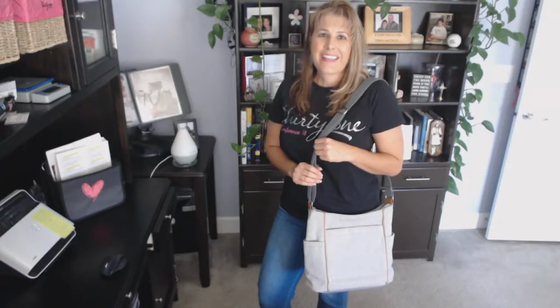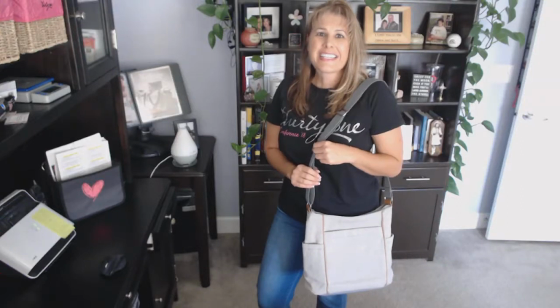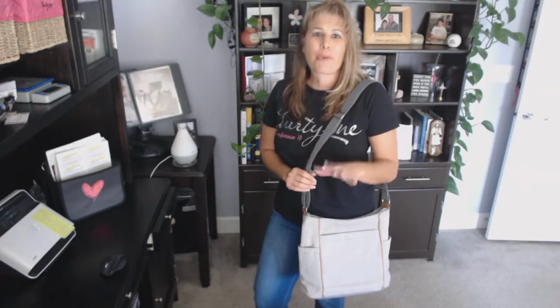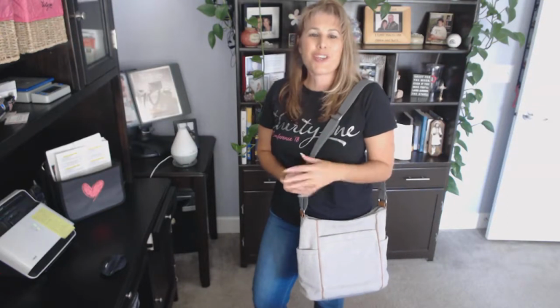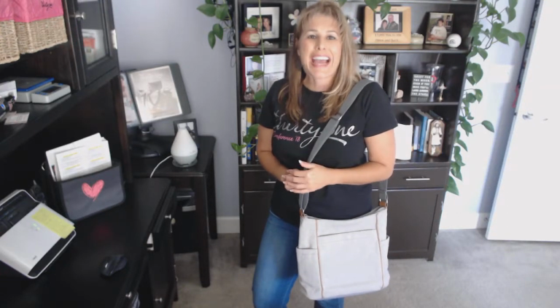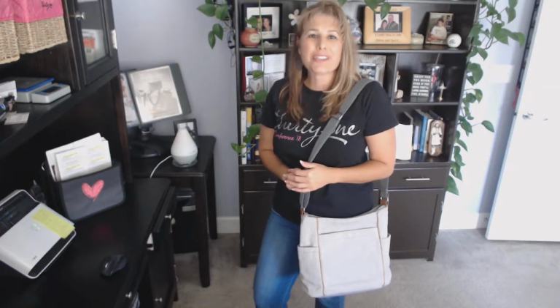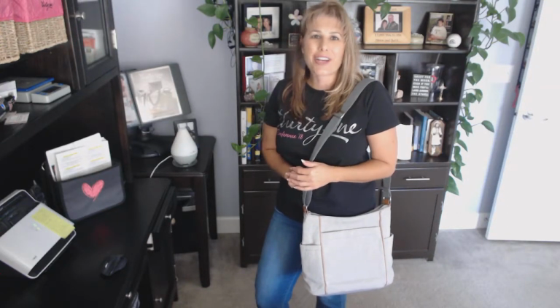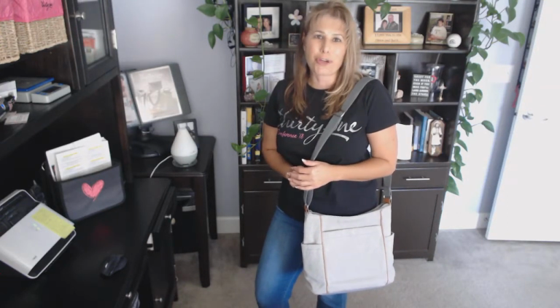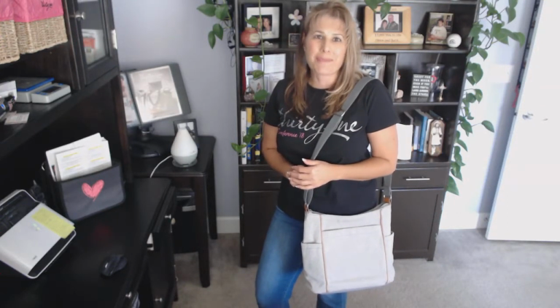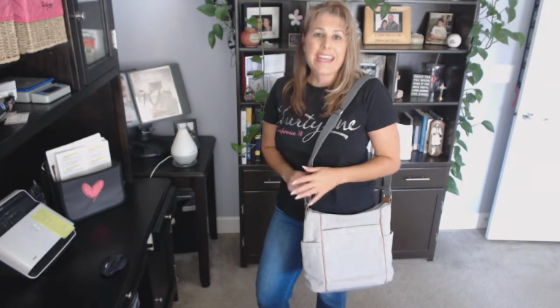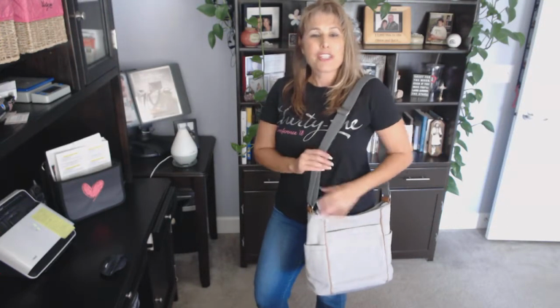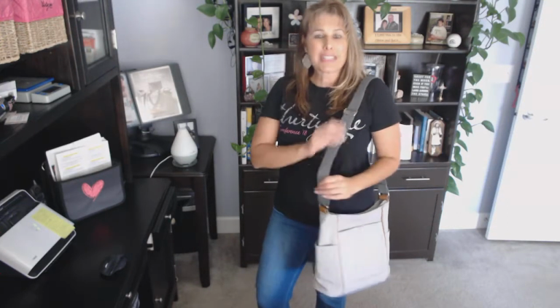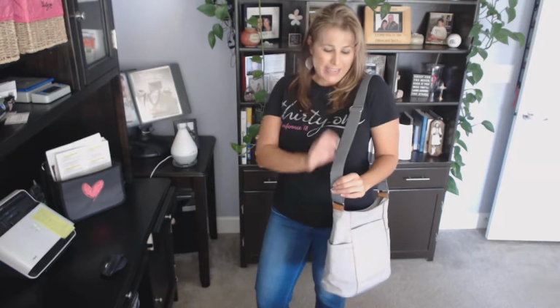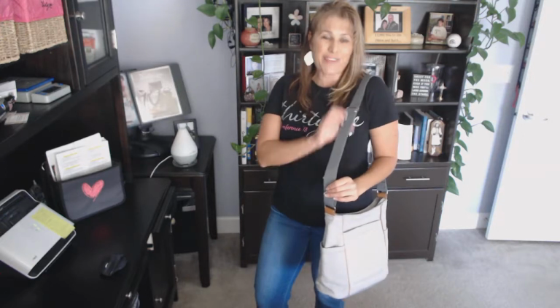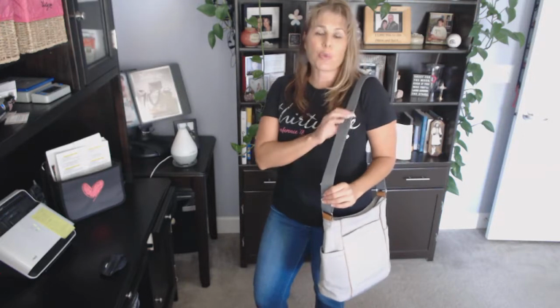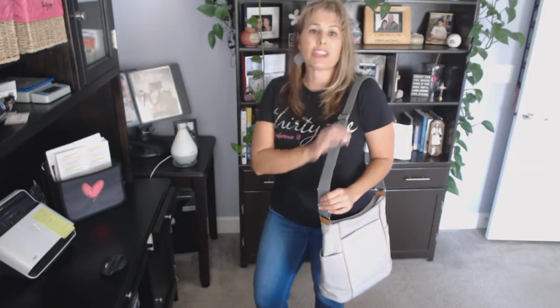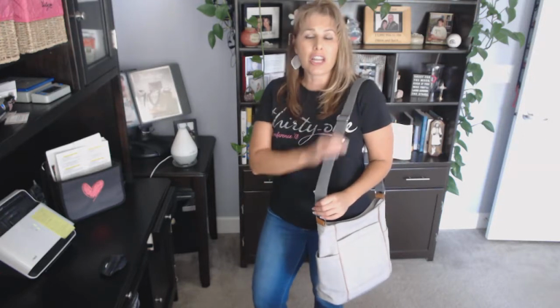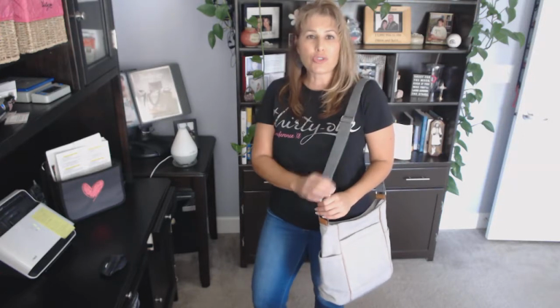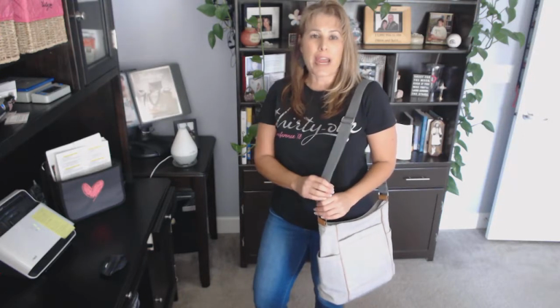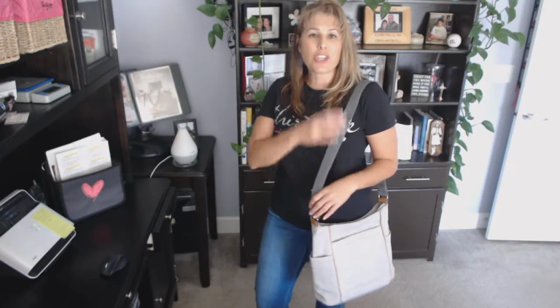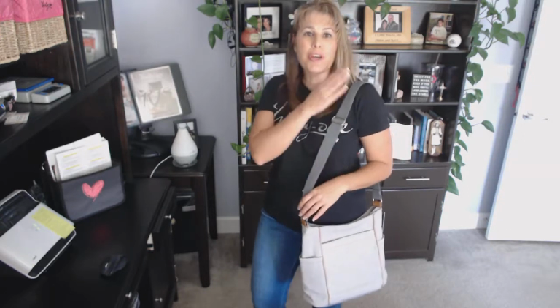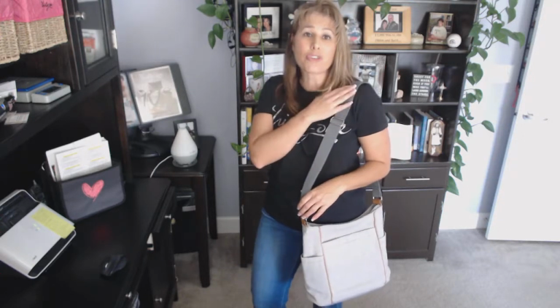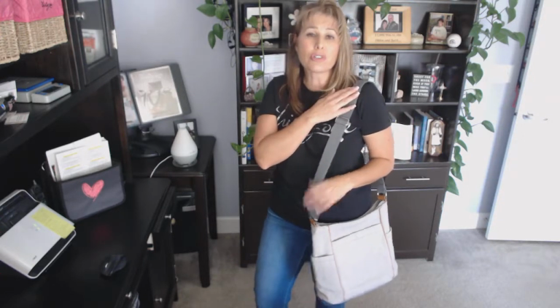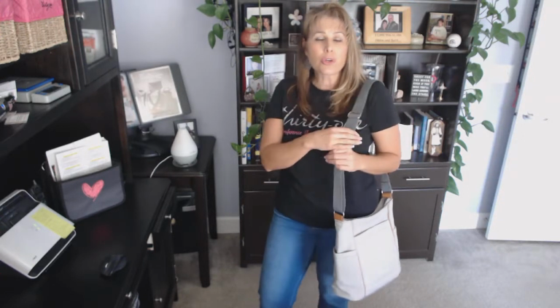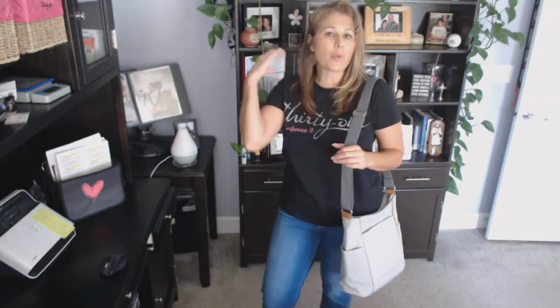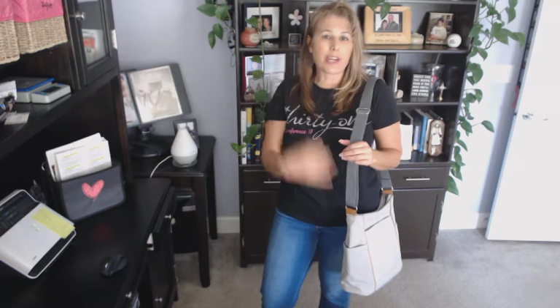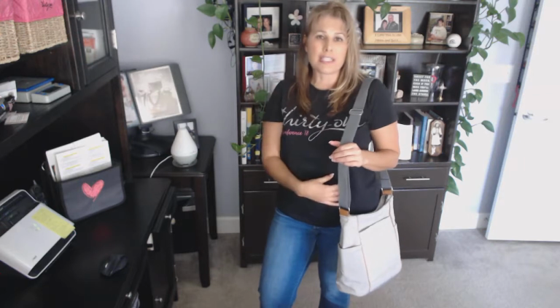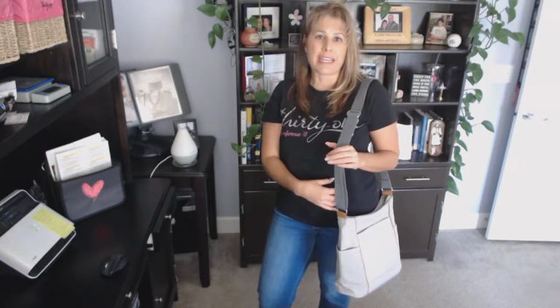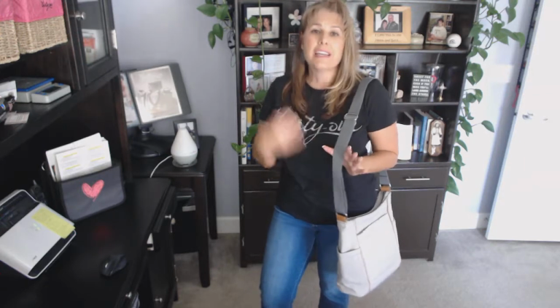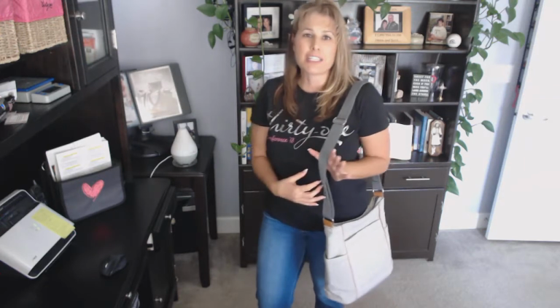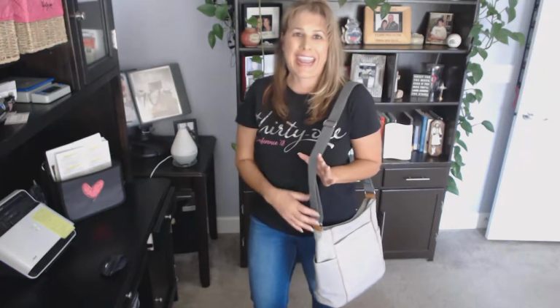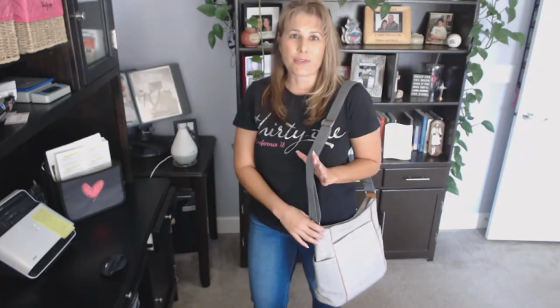This is our brand new casual carry-all purse. This purse is featured with a long shoulder strap so that you can wear it over the shoulder or you can wear it cross-body to be hands-free.